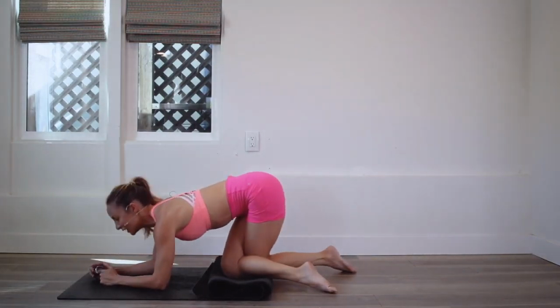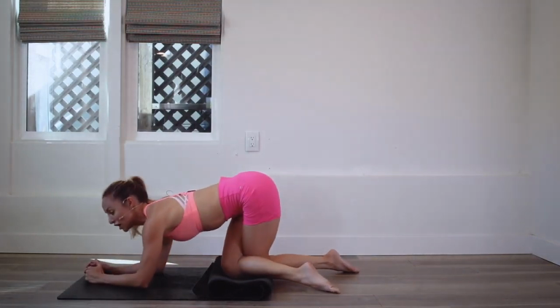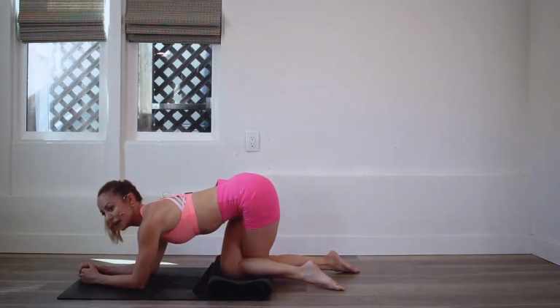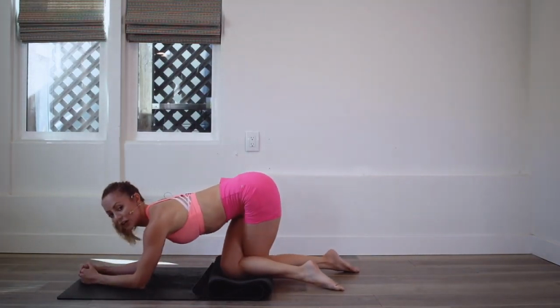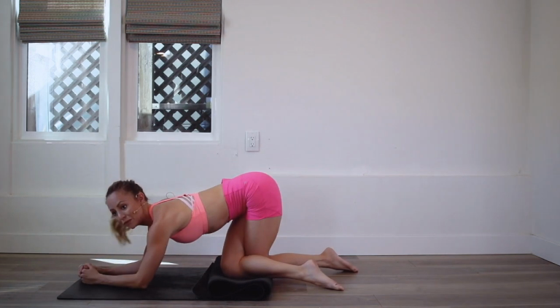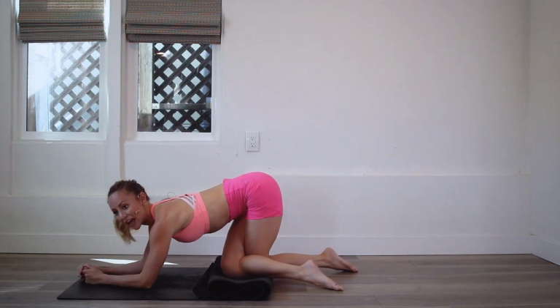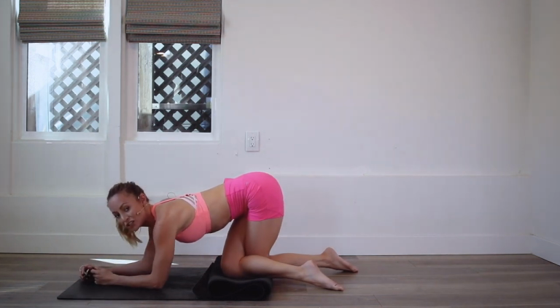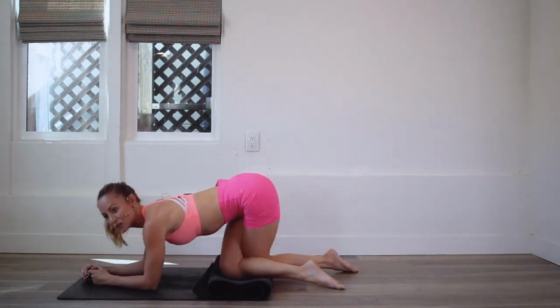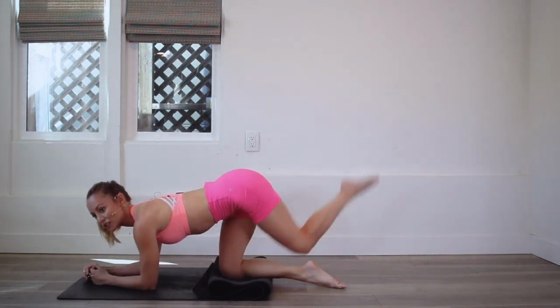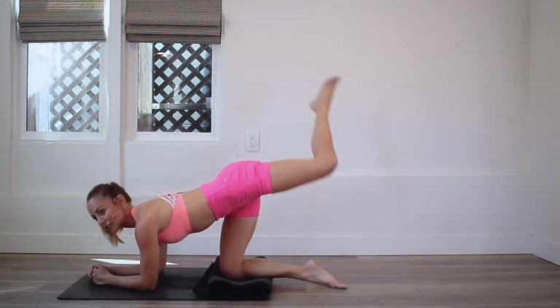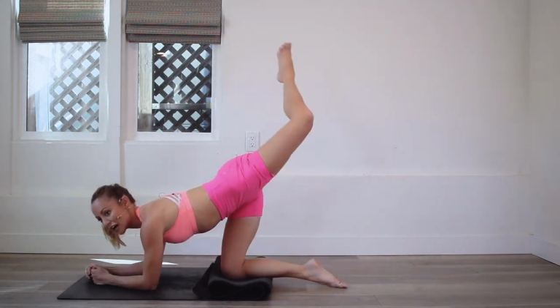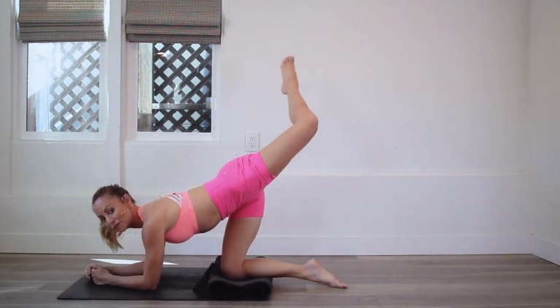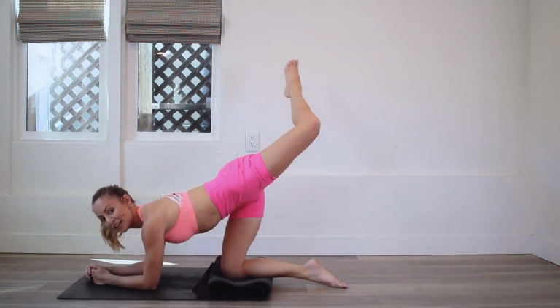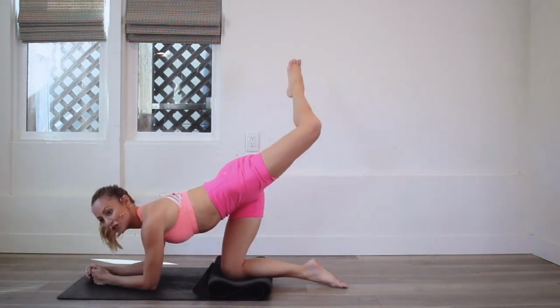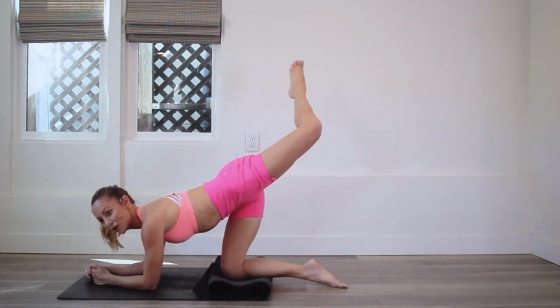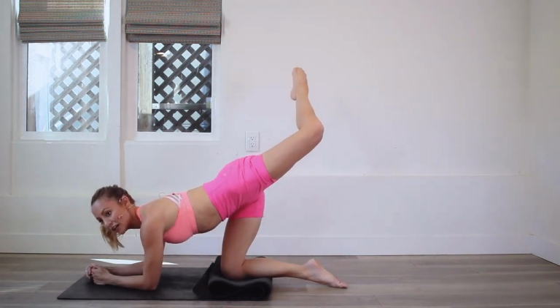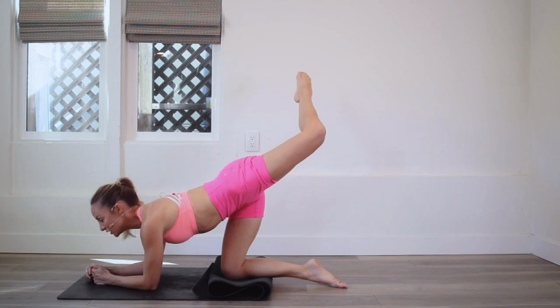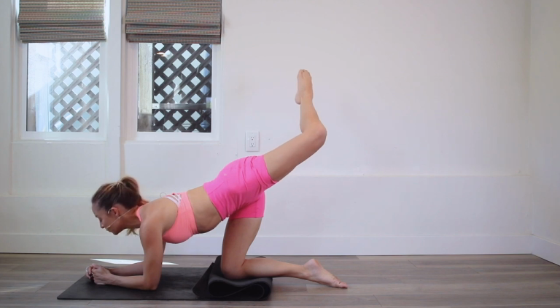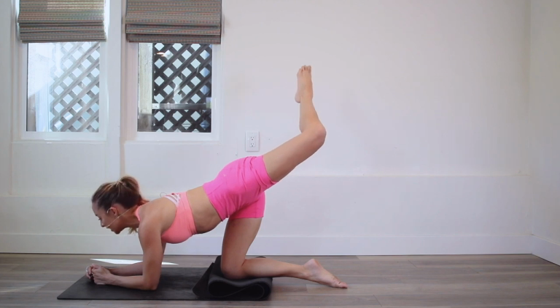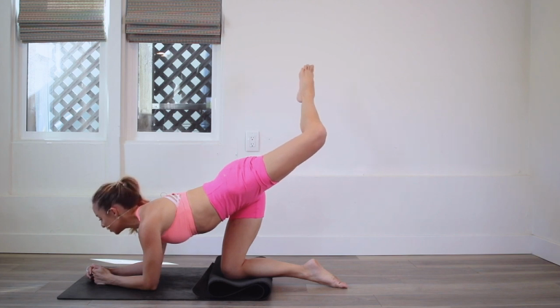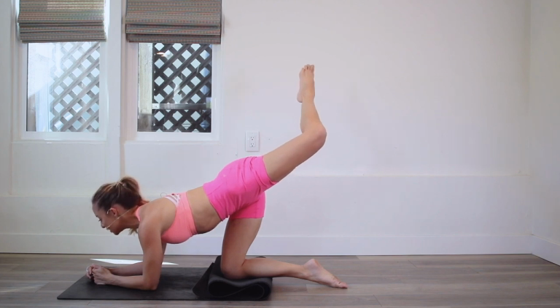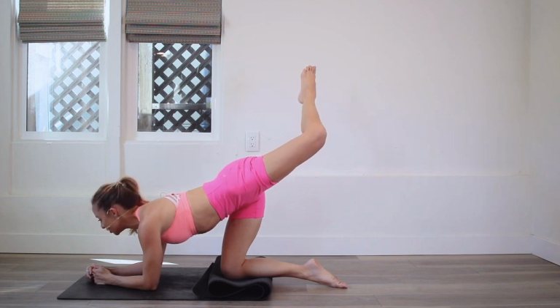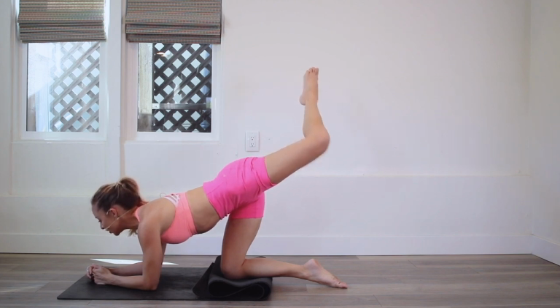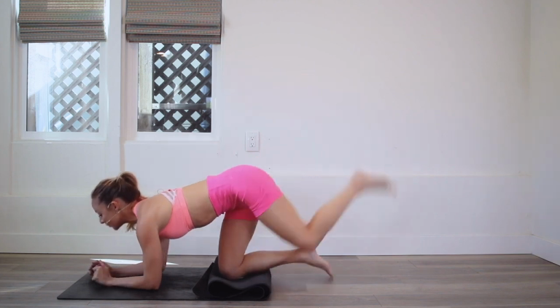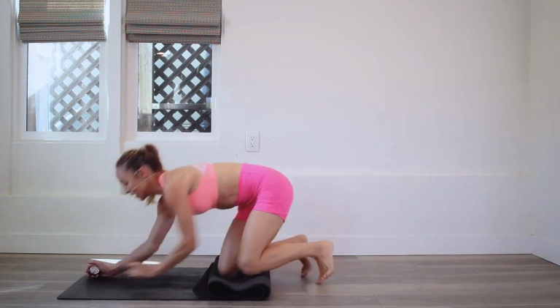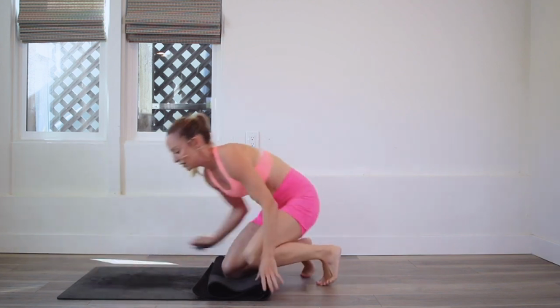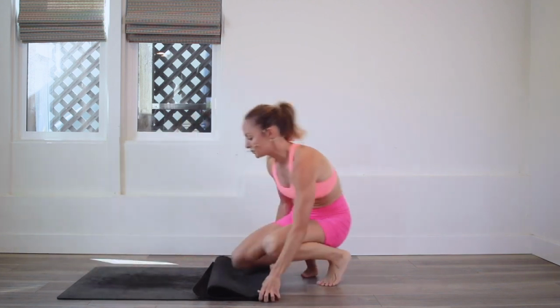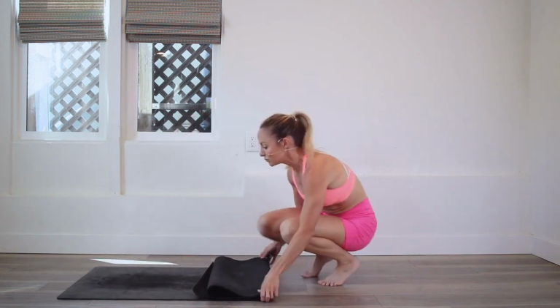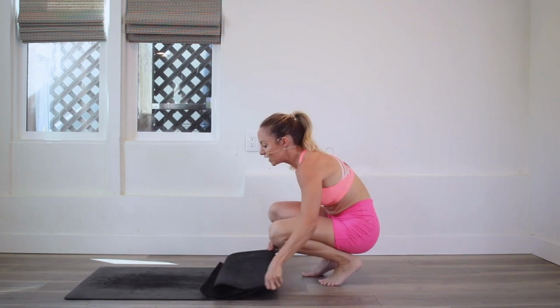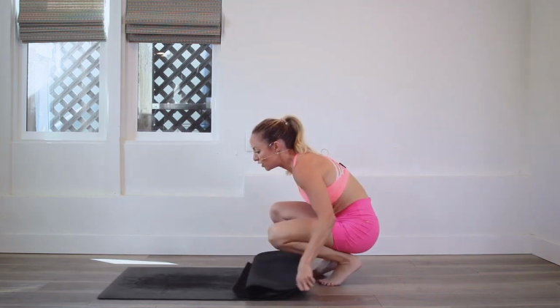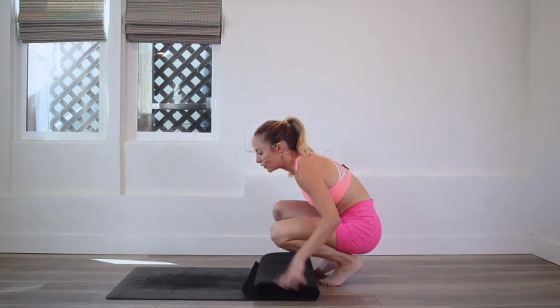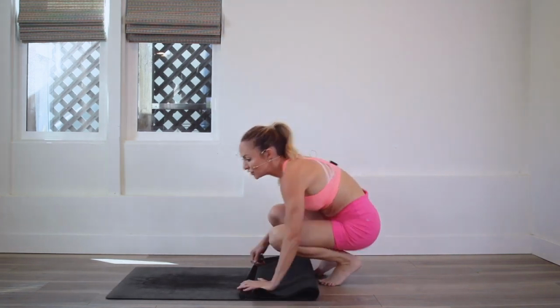That knee is crossed behind. We're going to come into an attitude position, so we're going to lift up. Attitude — toe is pointed, and it's a little bent position turned out. That's all we're going to do.